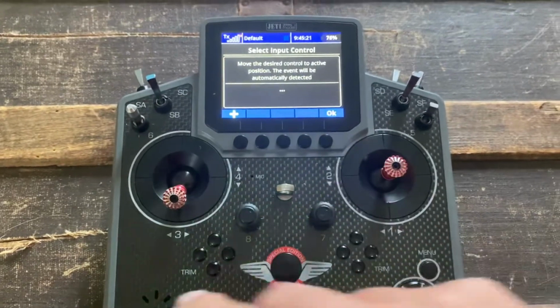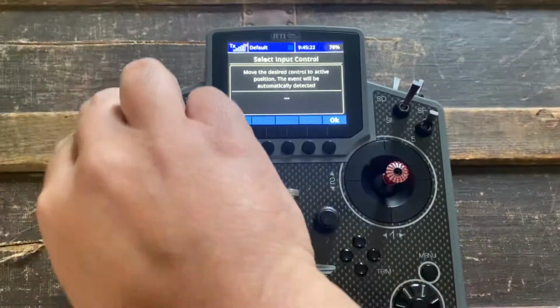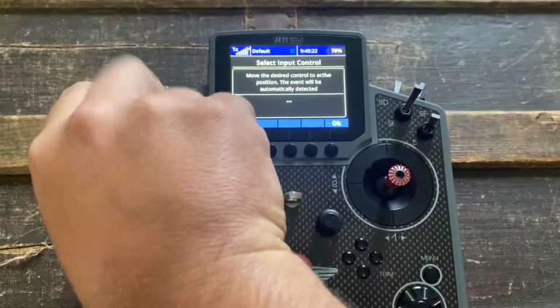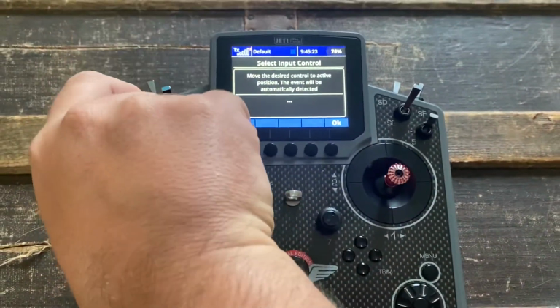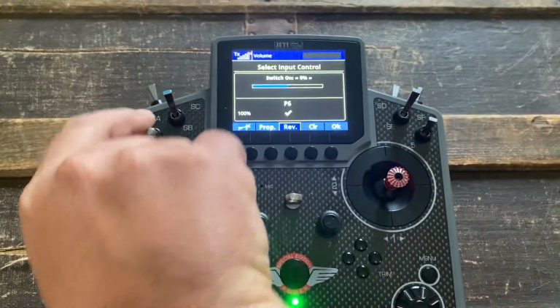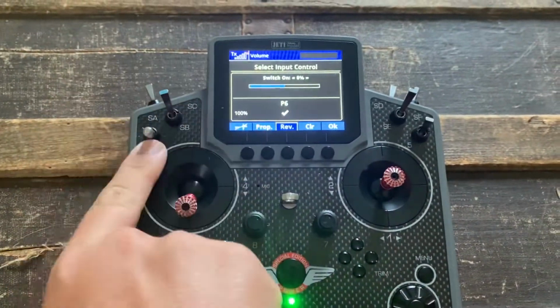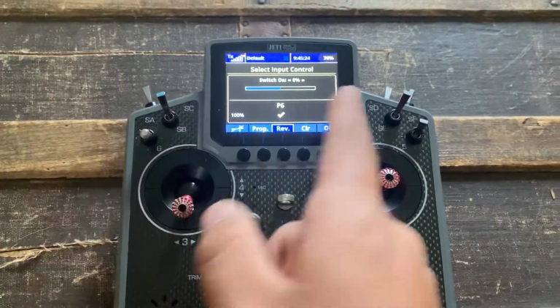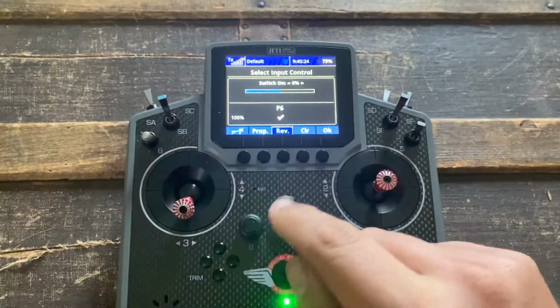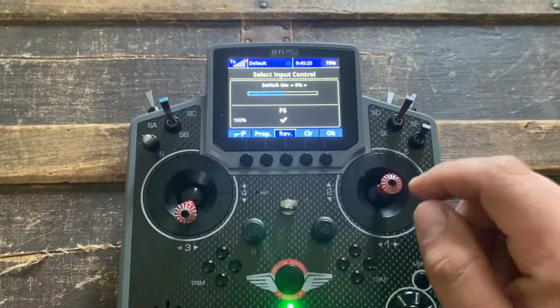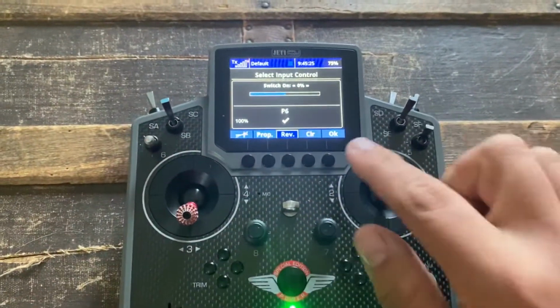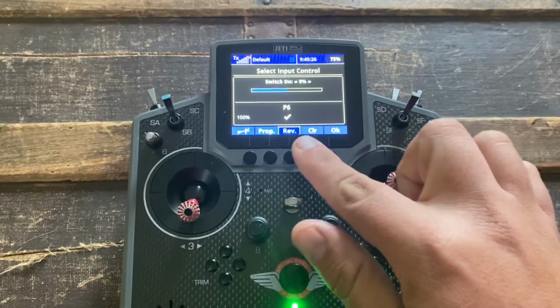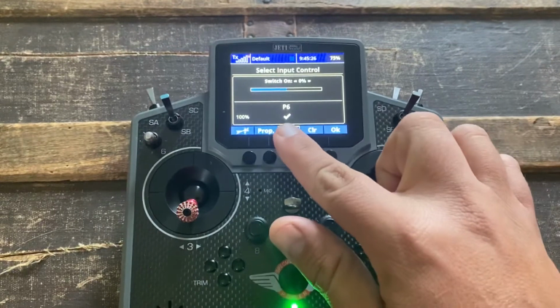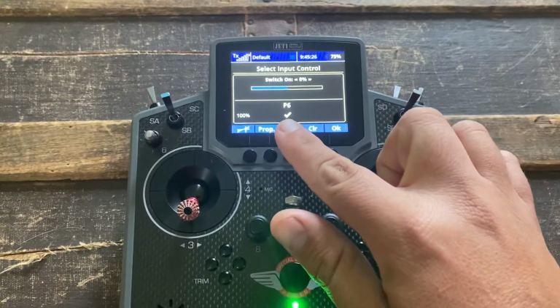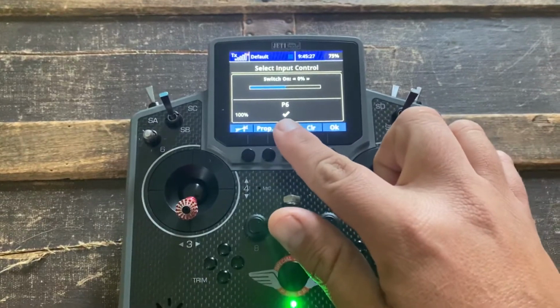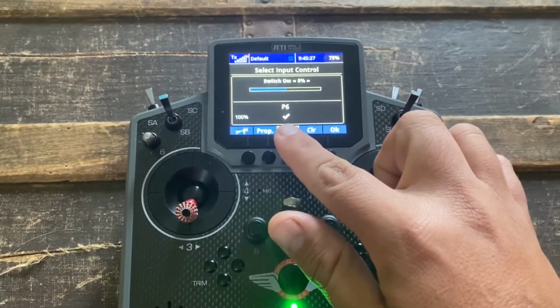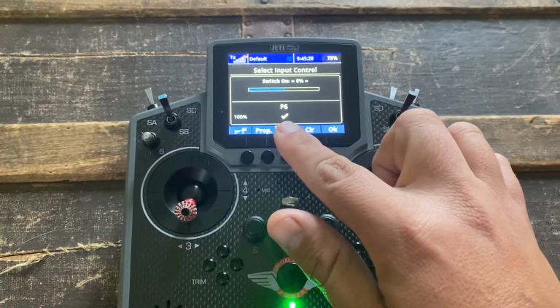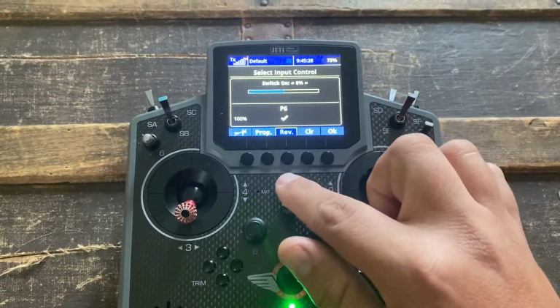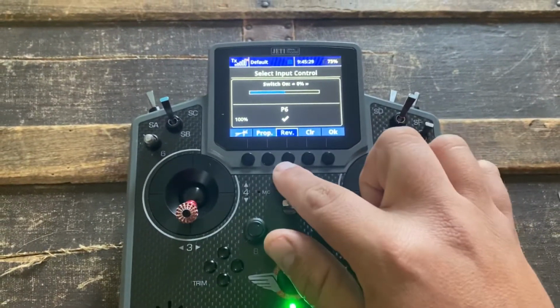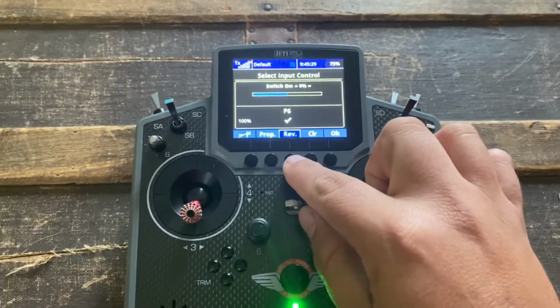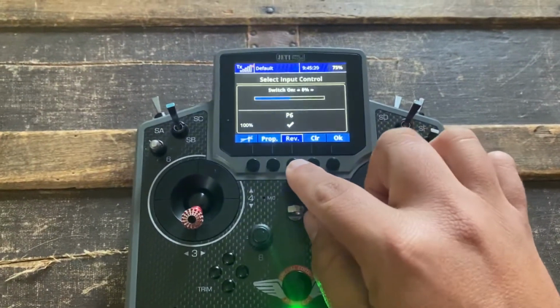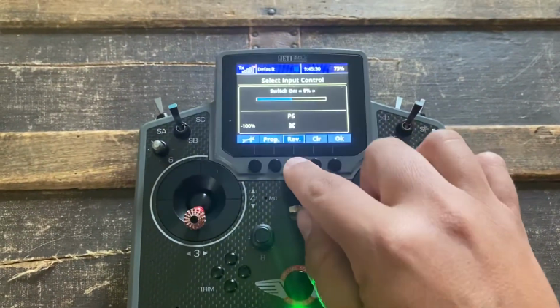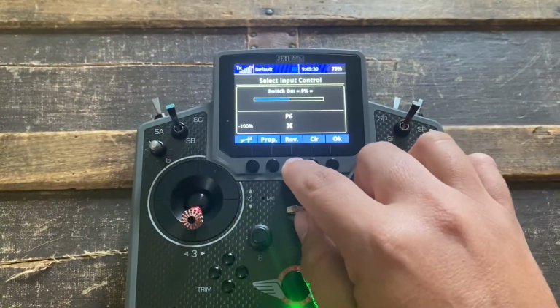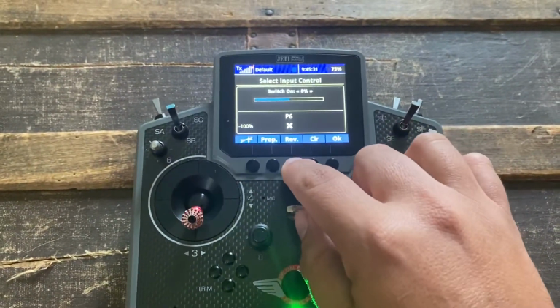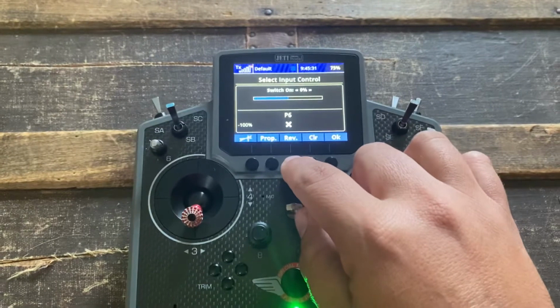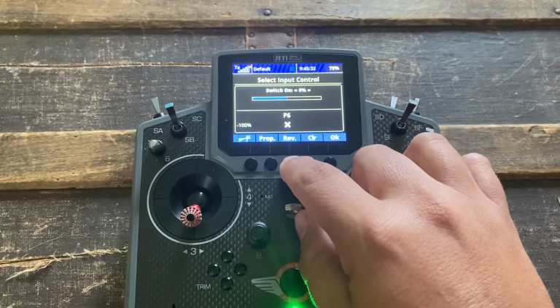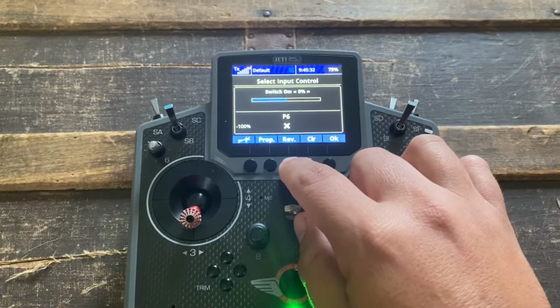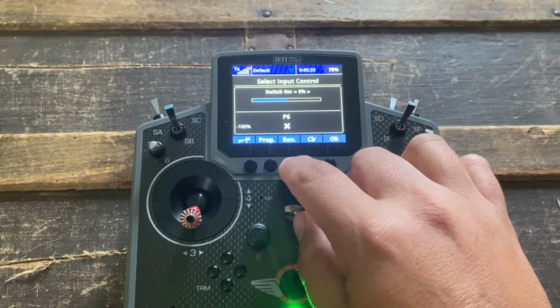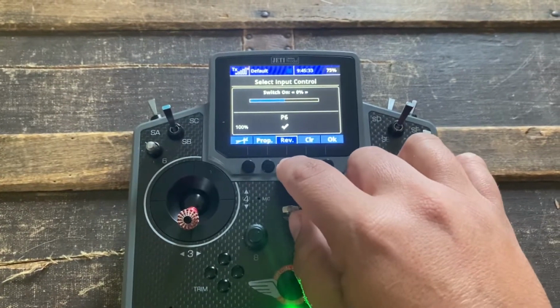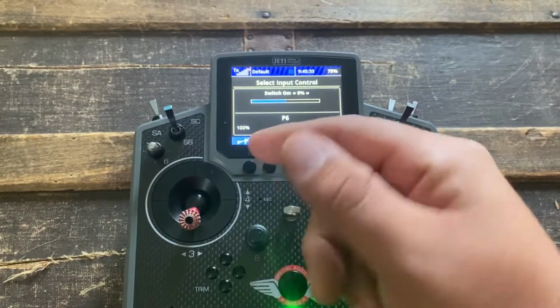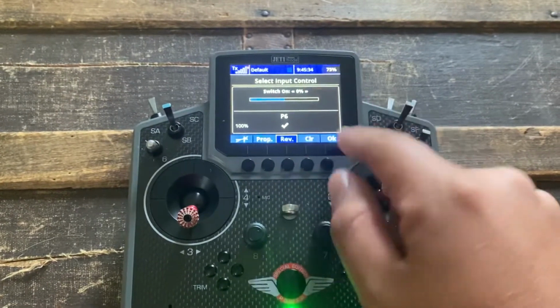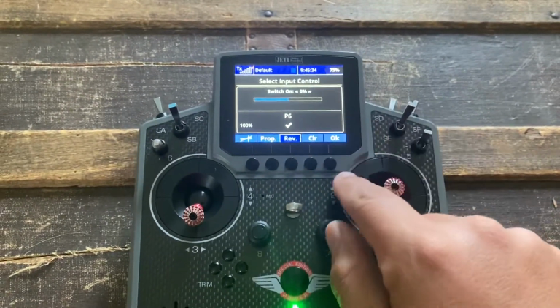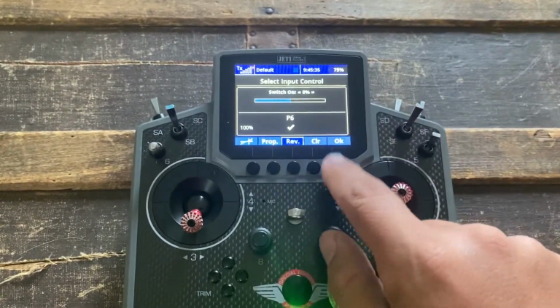So you move the switch to where you want it. It's activated — you can tell it's activated because it's got the little check mark. If it was going the wrong way, you could hit reverse to reverse where it's at, but it's where I want it.